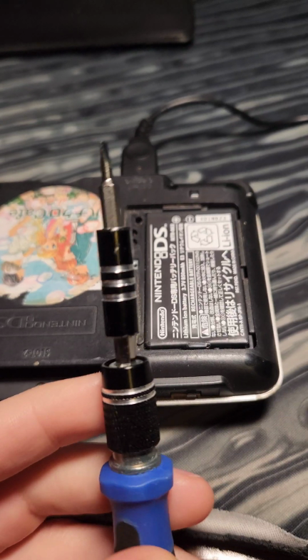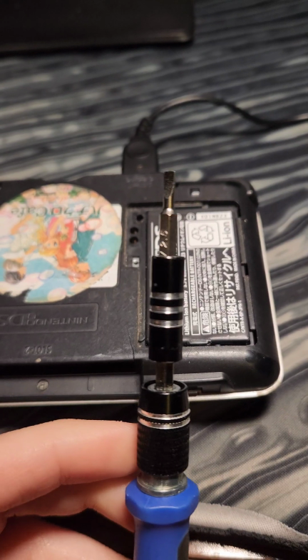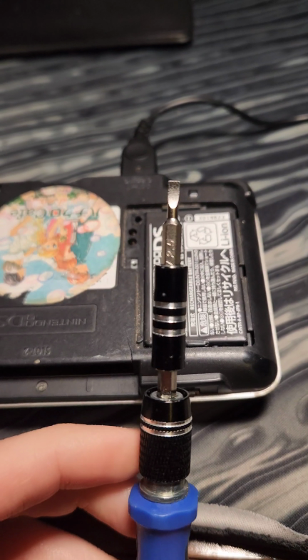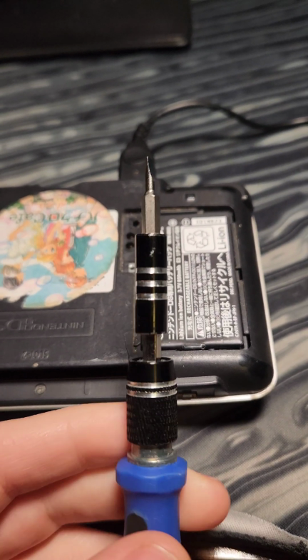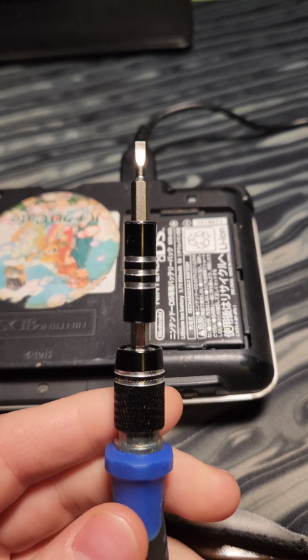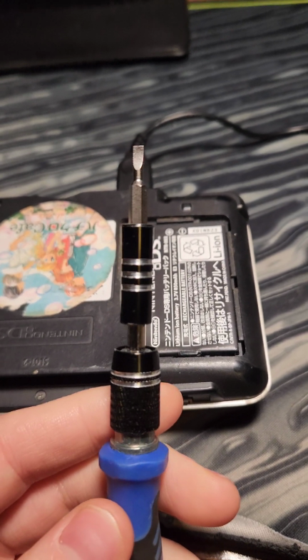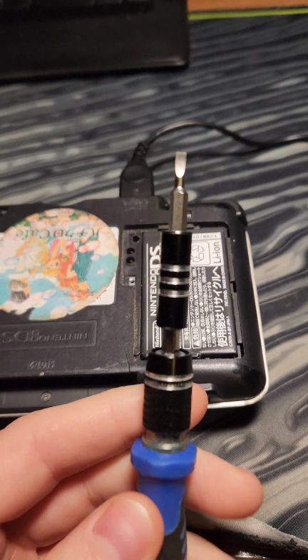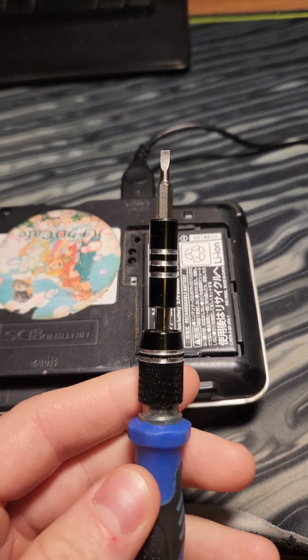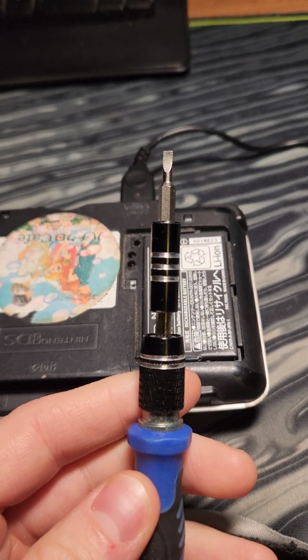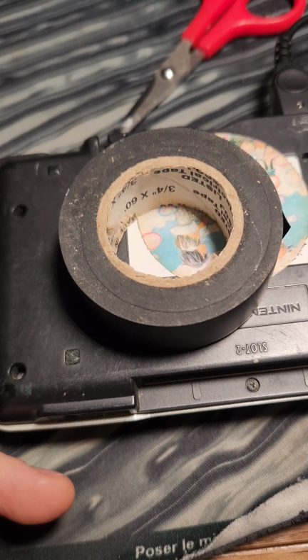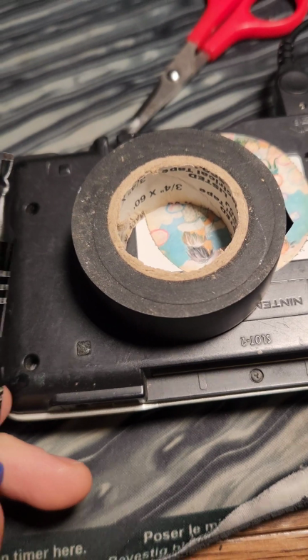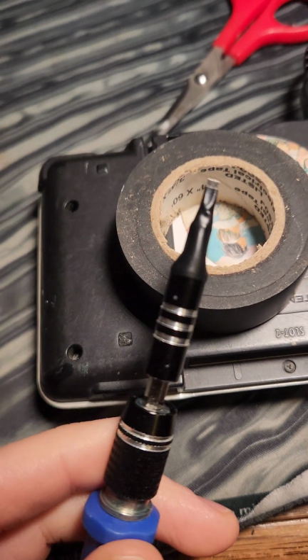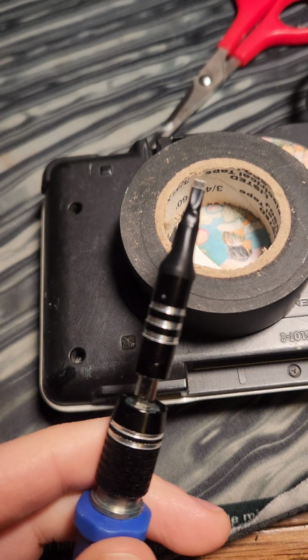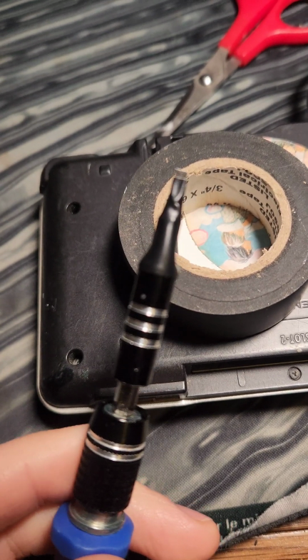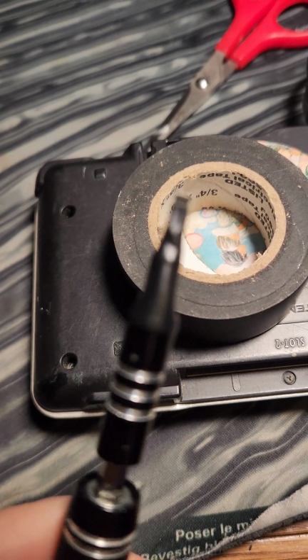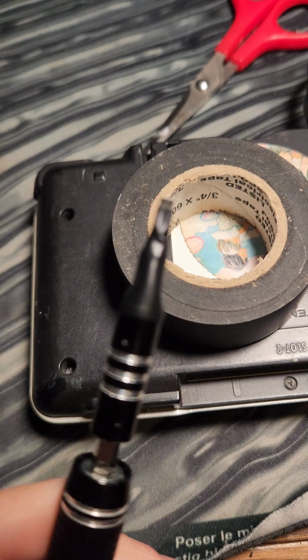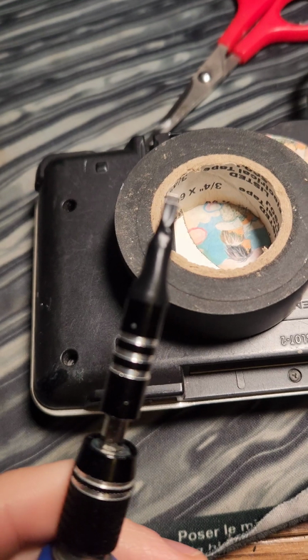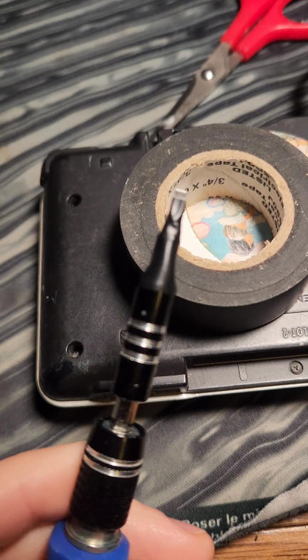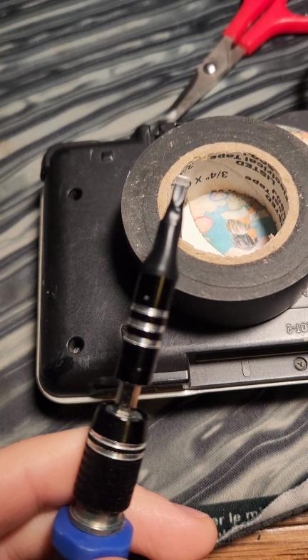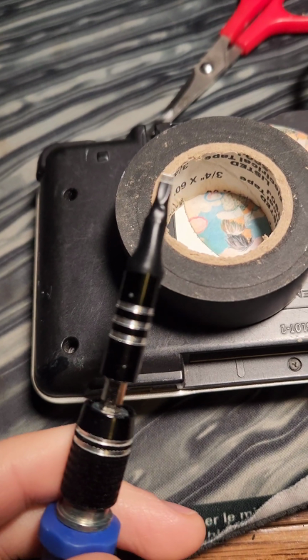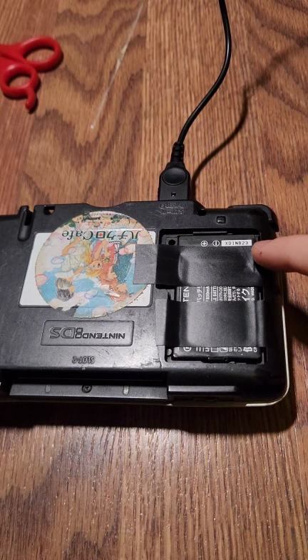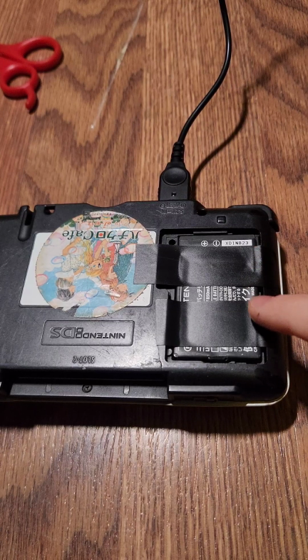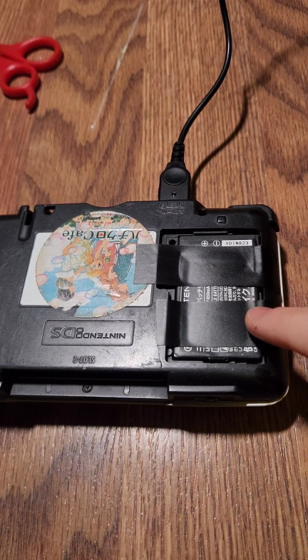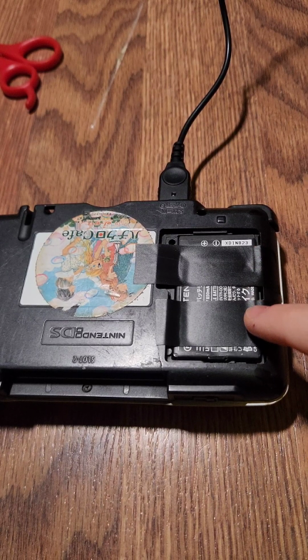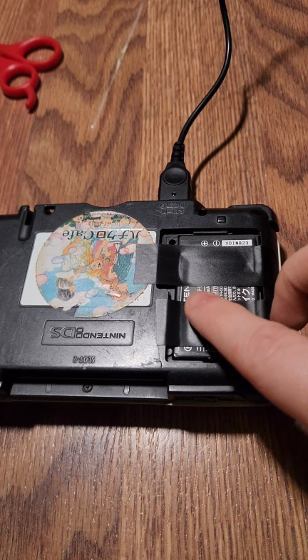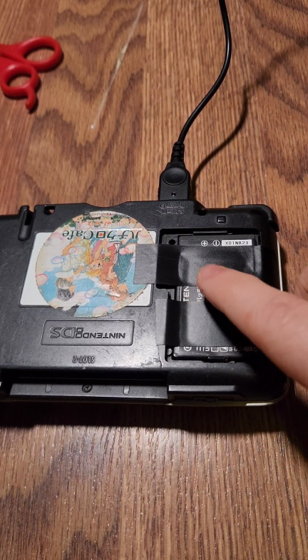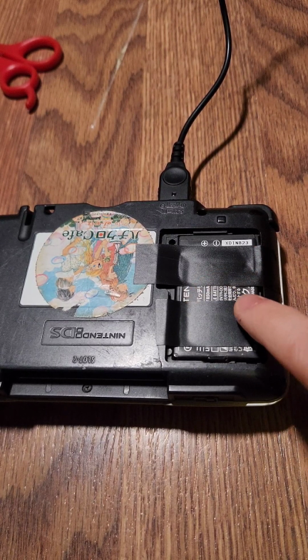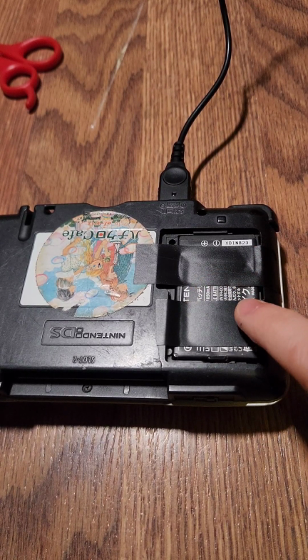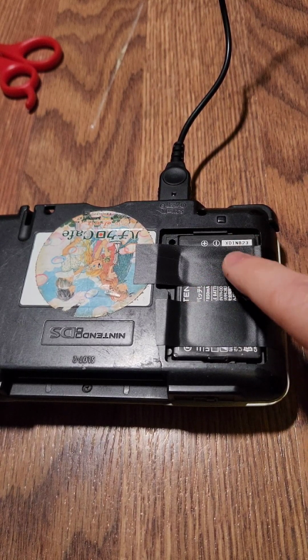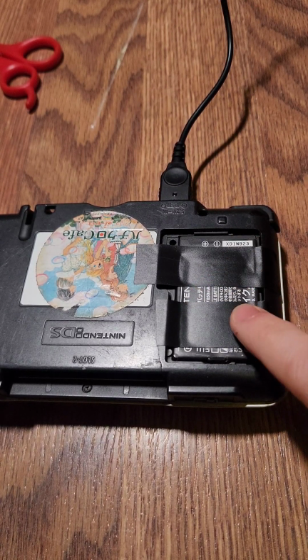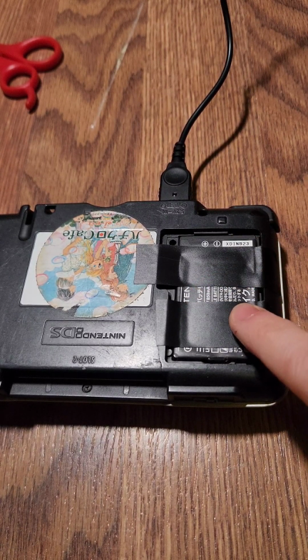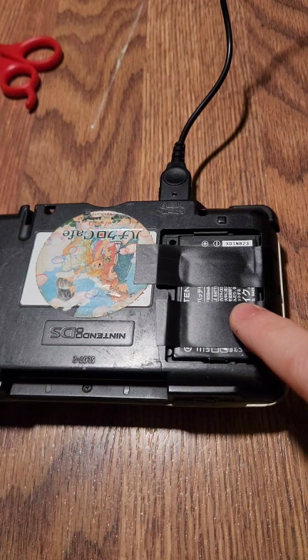Then we're going to prep our flathead bit, which I need to insulate. Using electrical tape, I insulated all but the very tip of the bit. And to ensure the battery doesn't fall out, I'm going to put a couple of pieces of electrical tape across it.